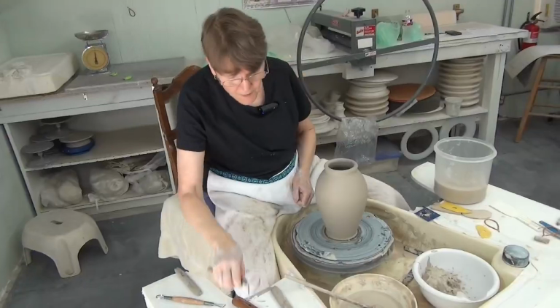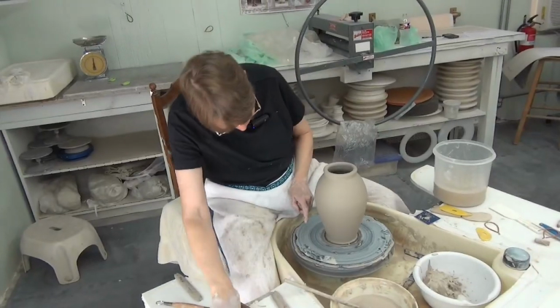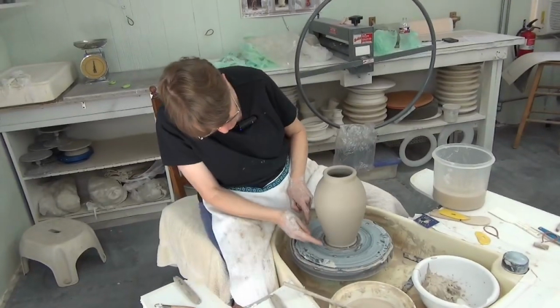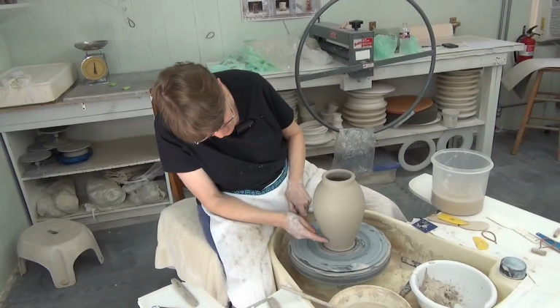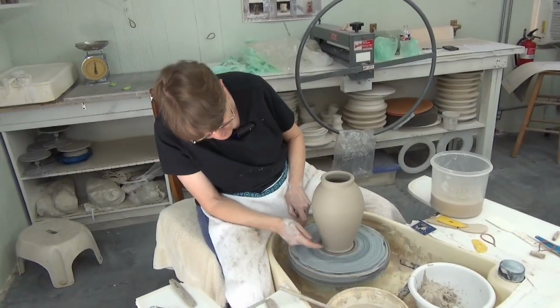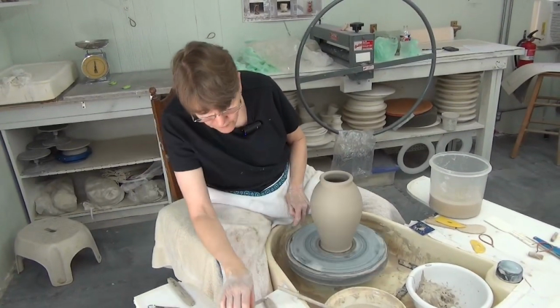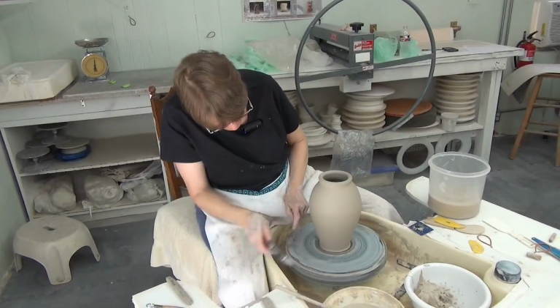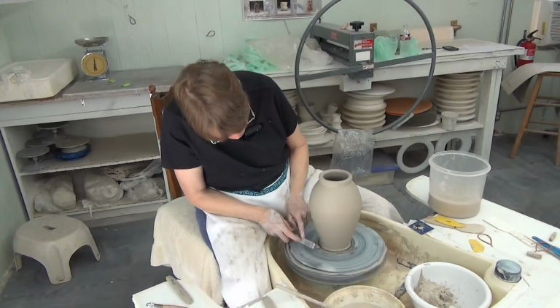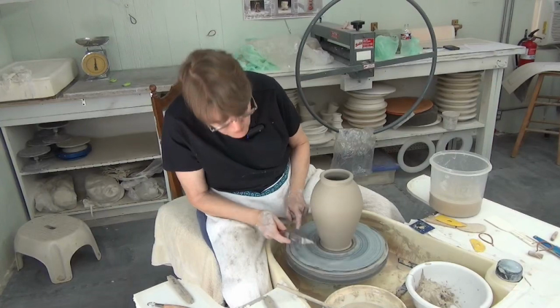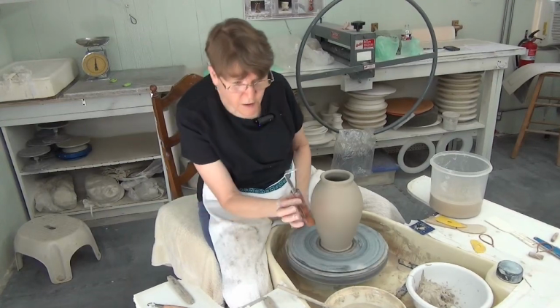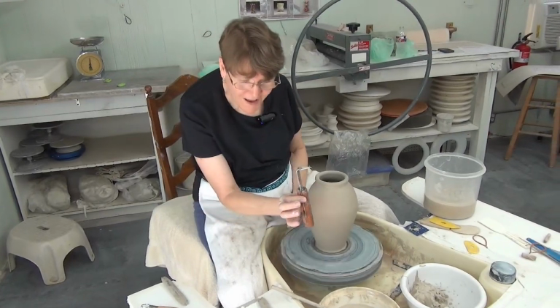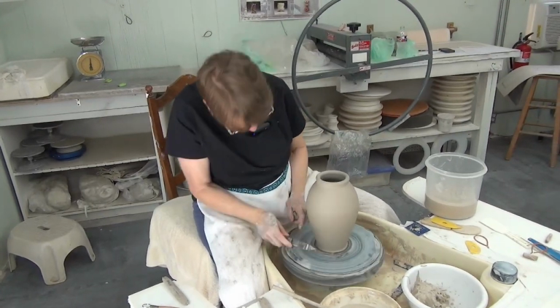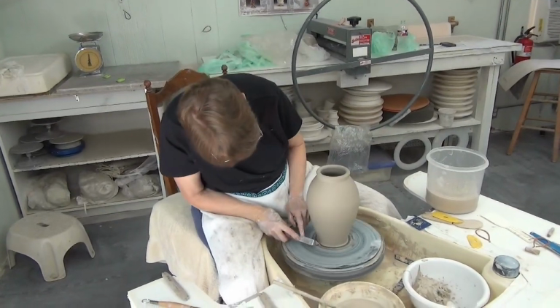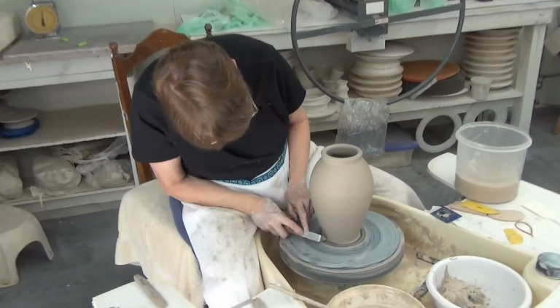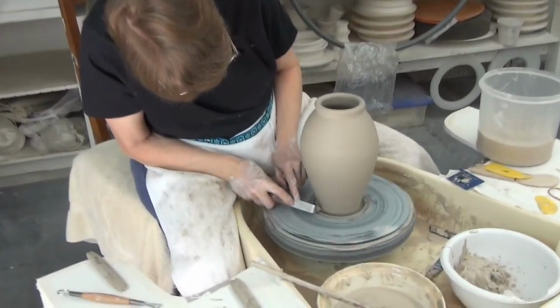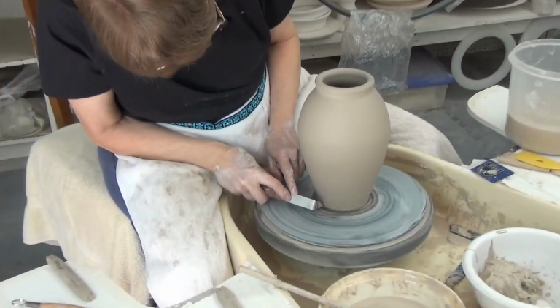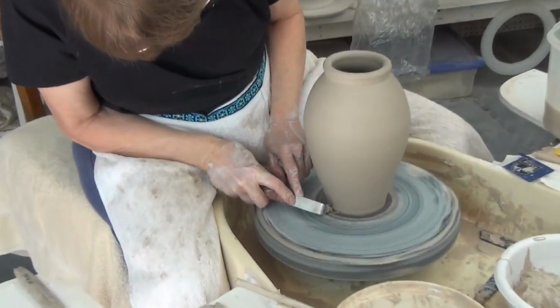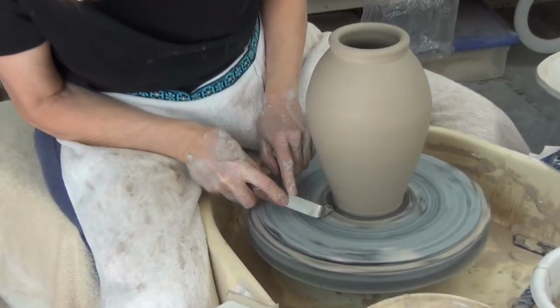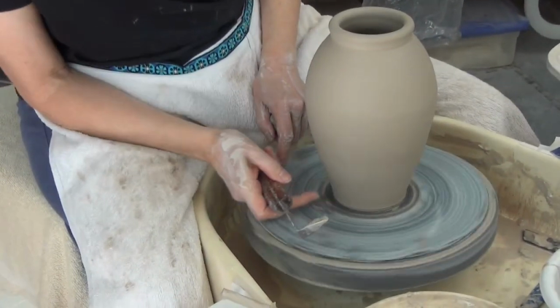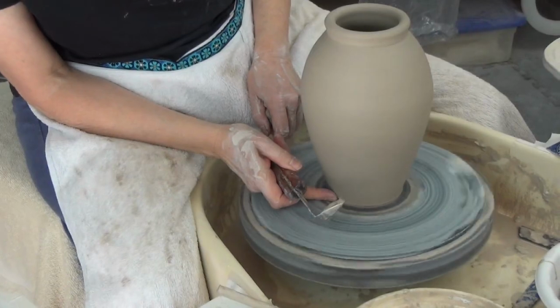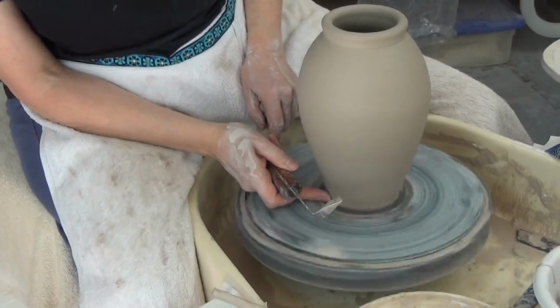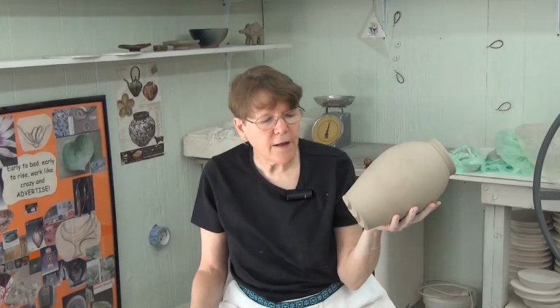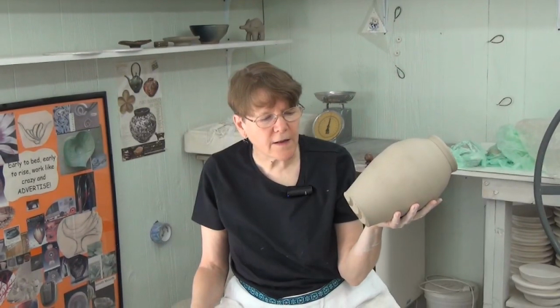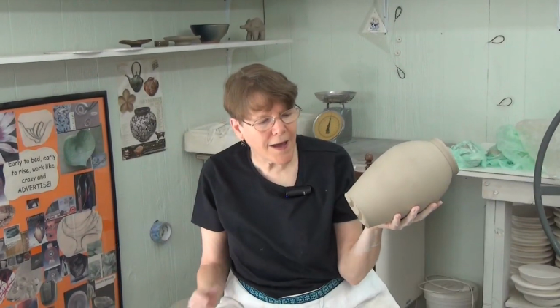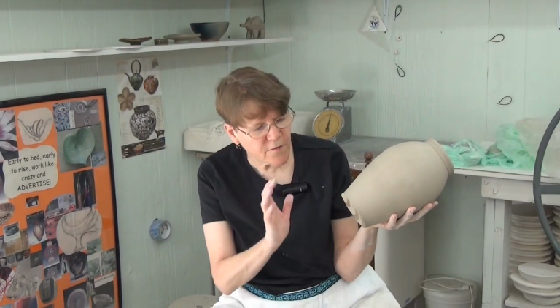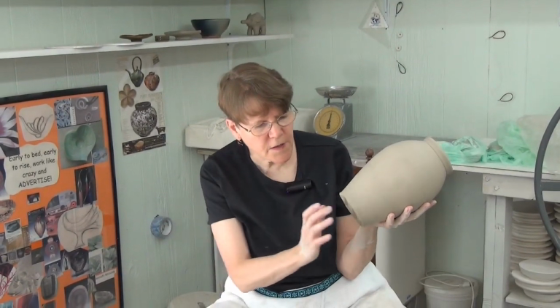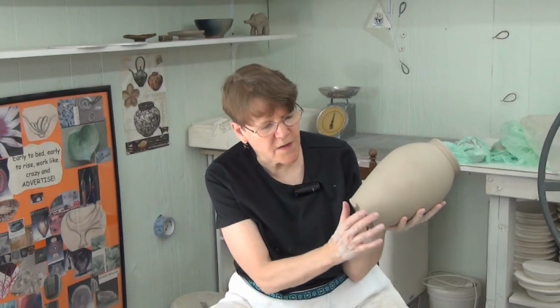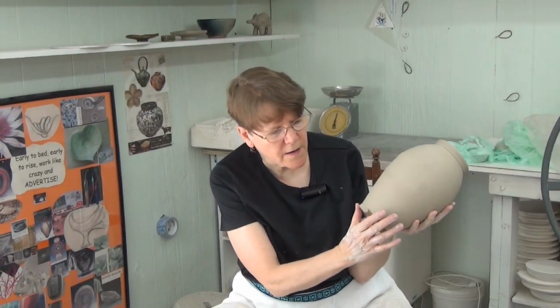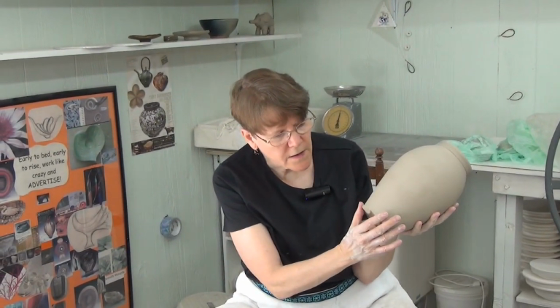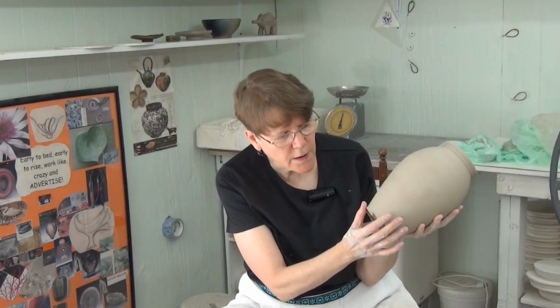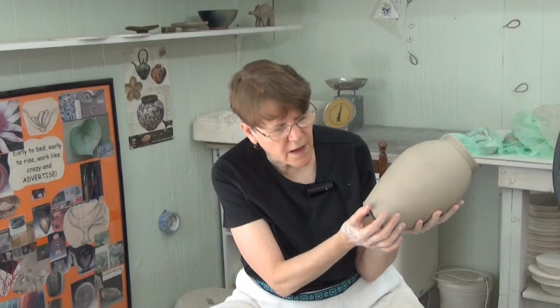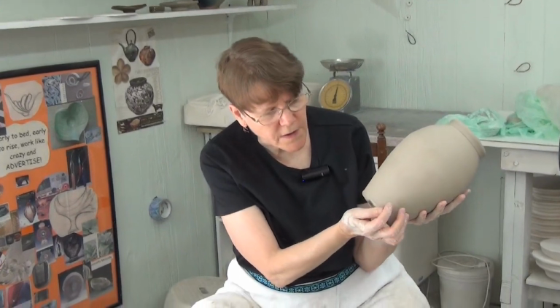I have the shape I want now, and I'm going to use the tool of death to create a little line at the bottom. And finally, the way I would finish the bottom of this pot is to run my thumb around it.